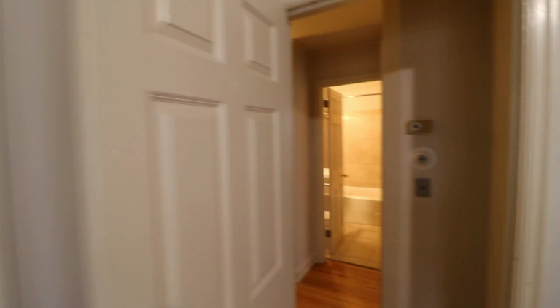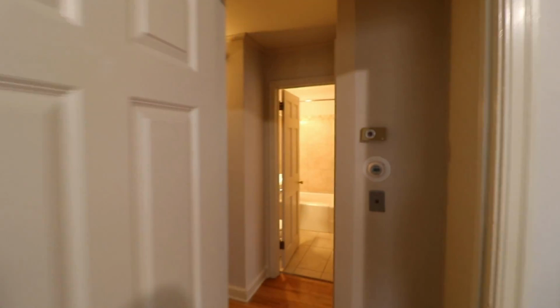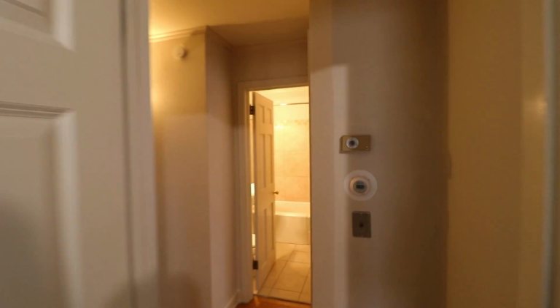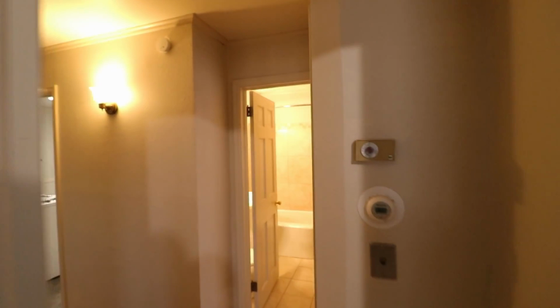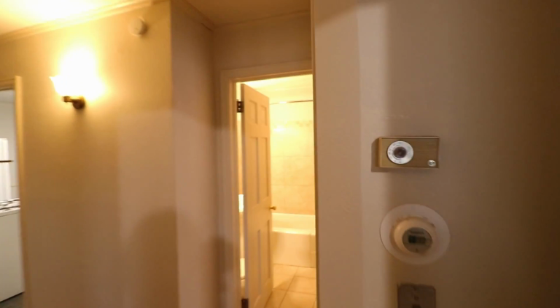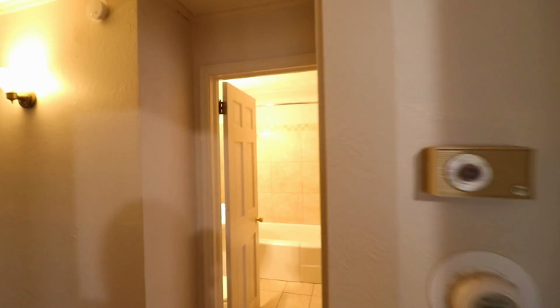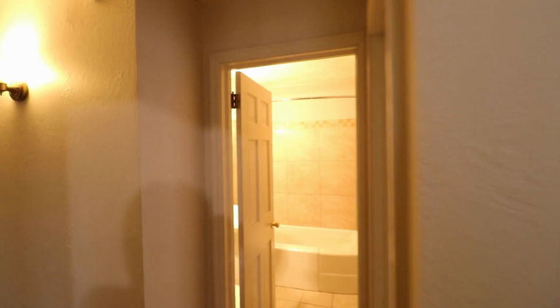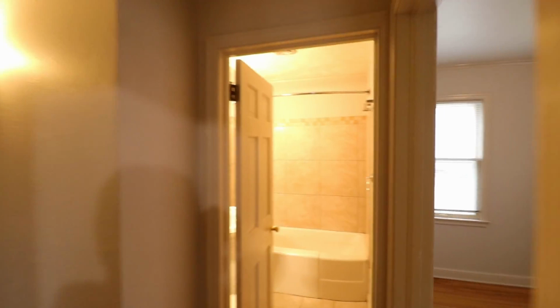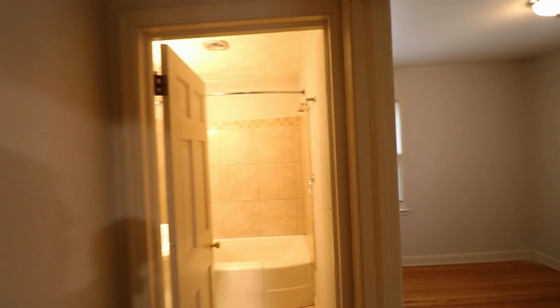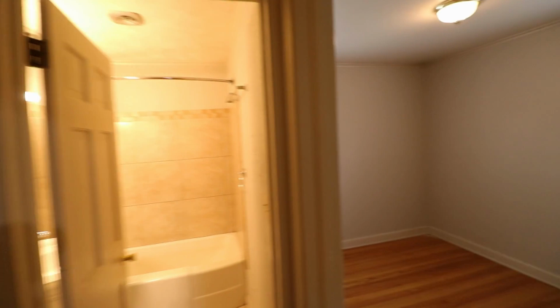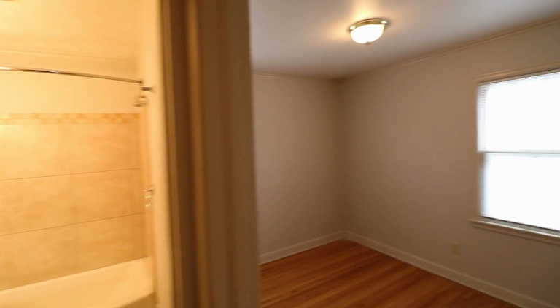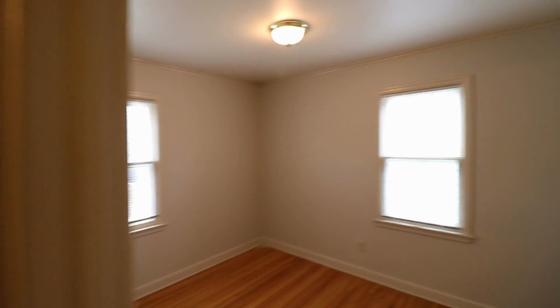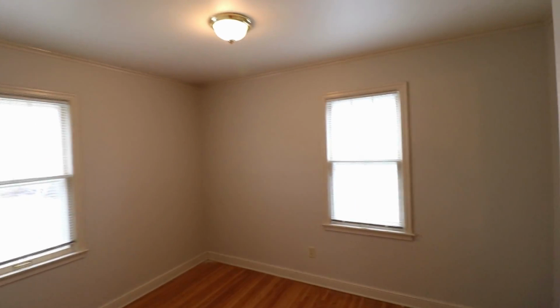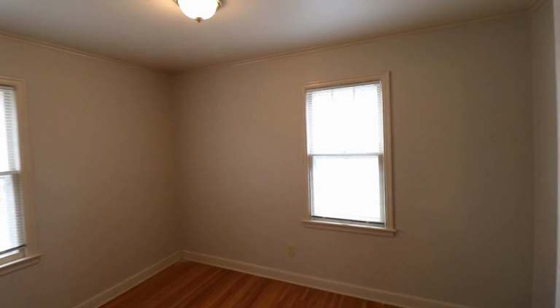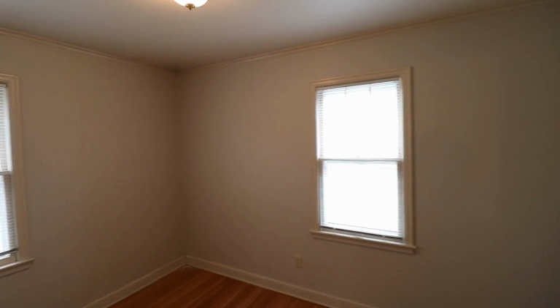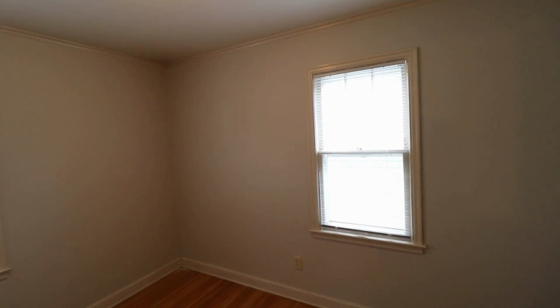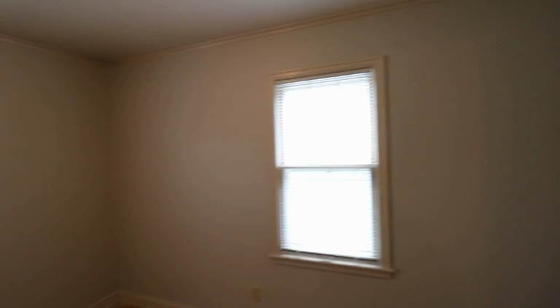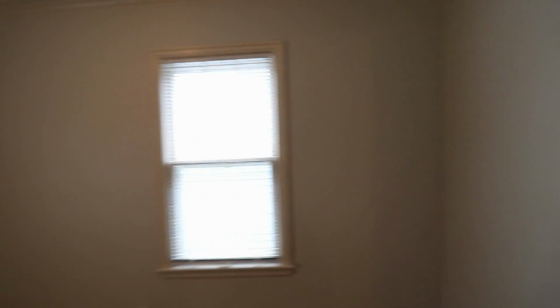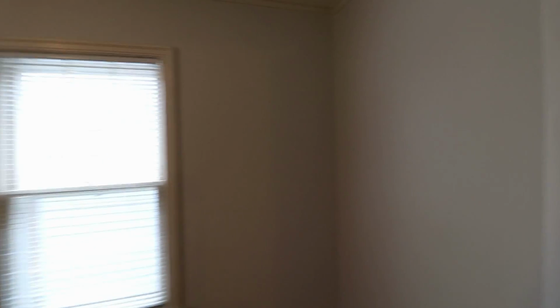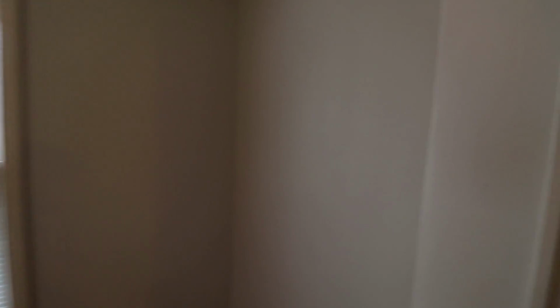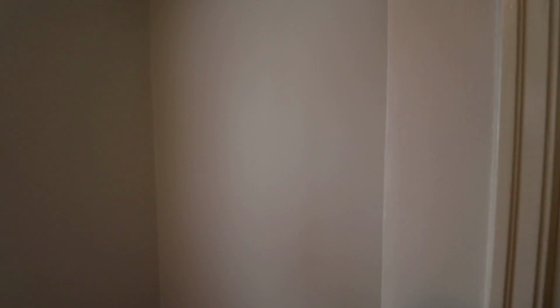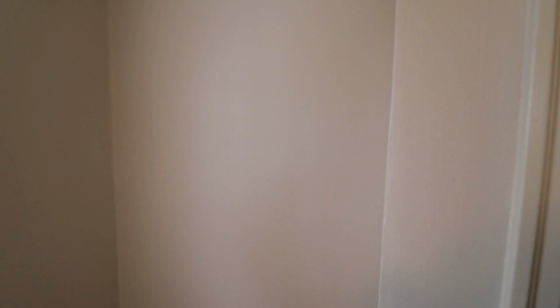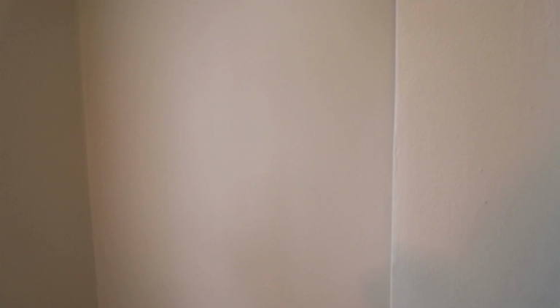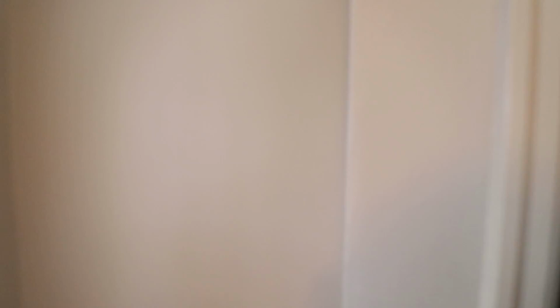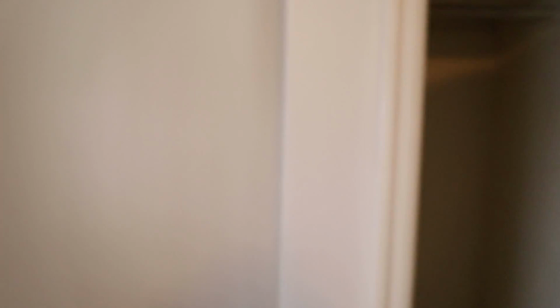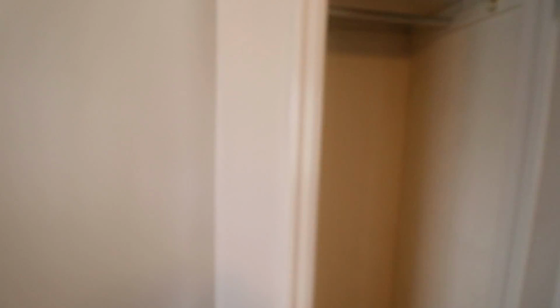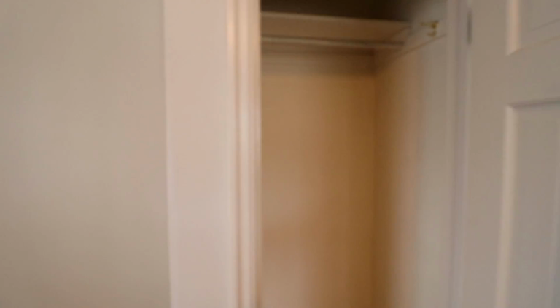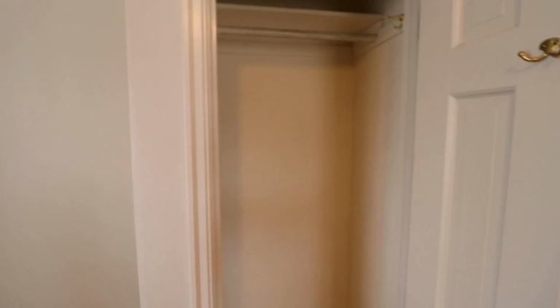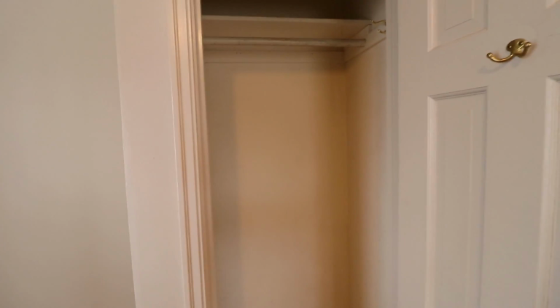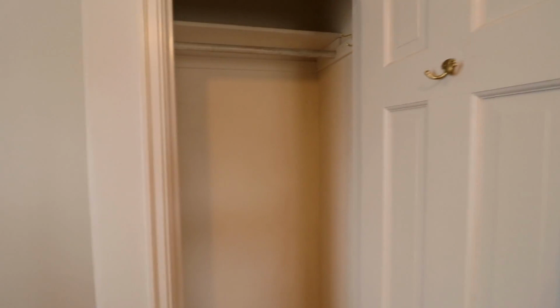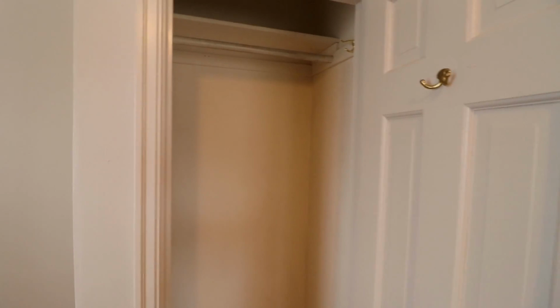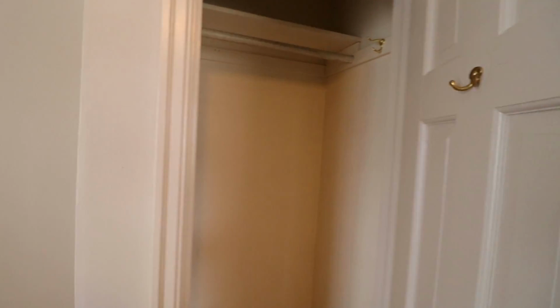Right adjacent to this room we have the second bedroom. The closet is going to be right at the door, and again about the same size closet as the first one.